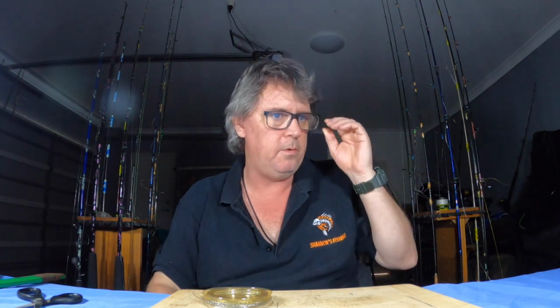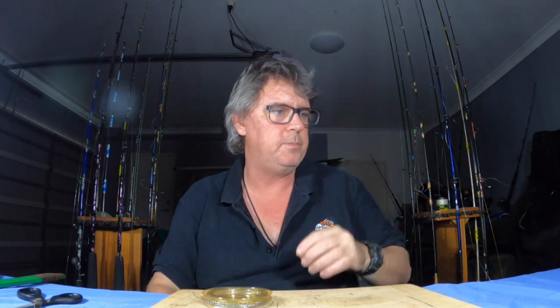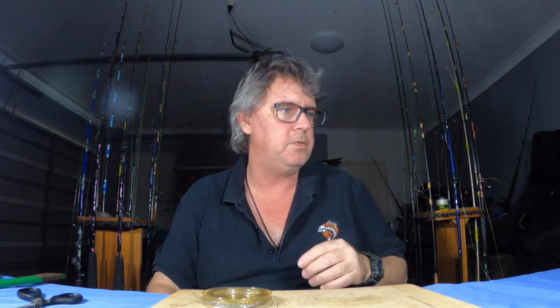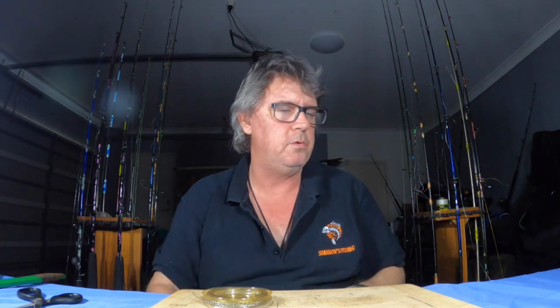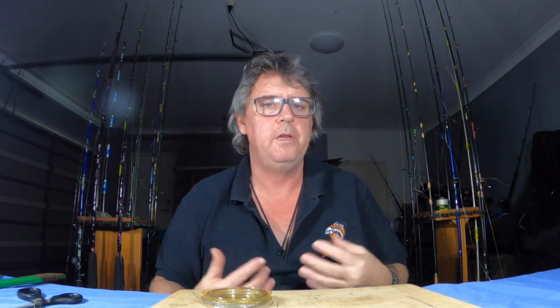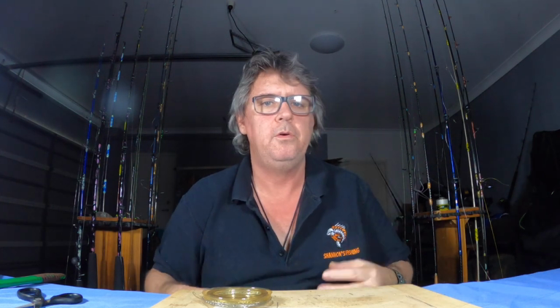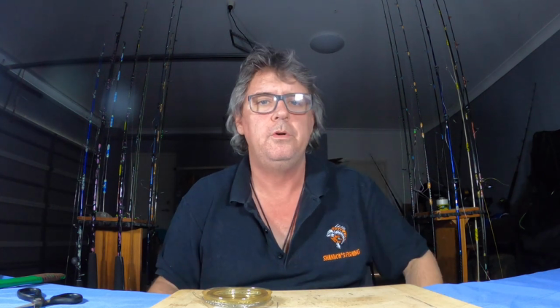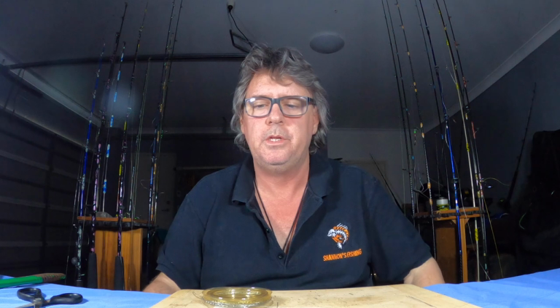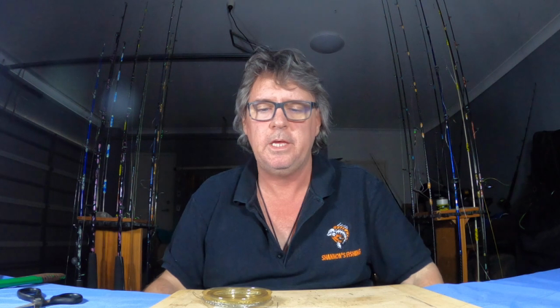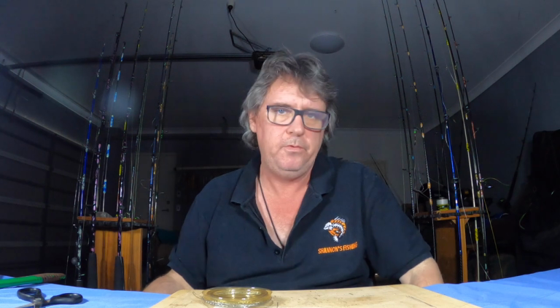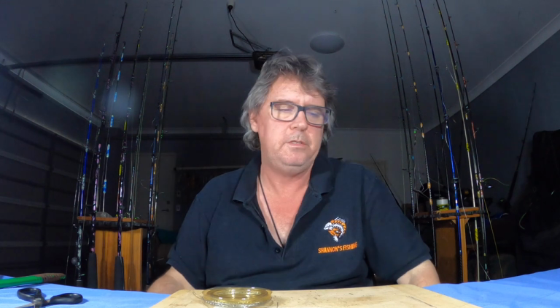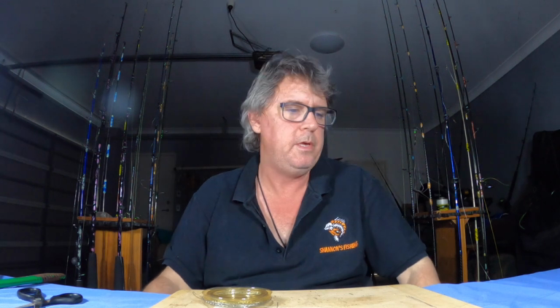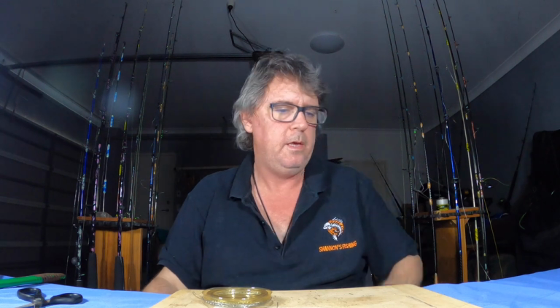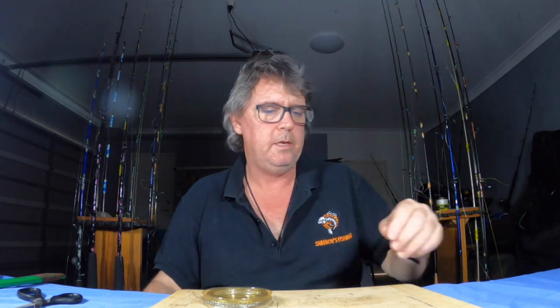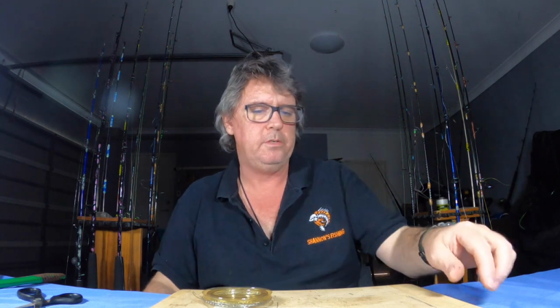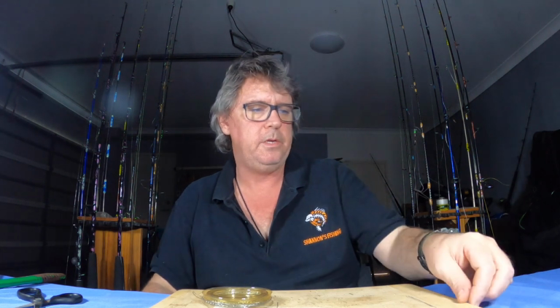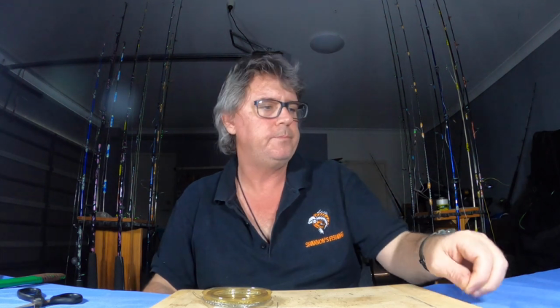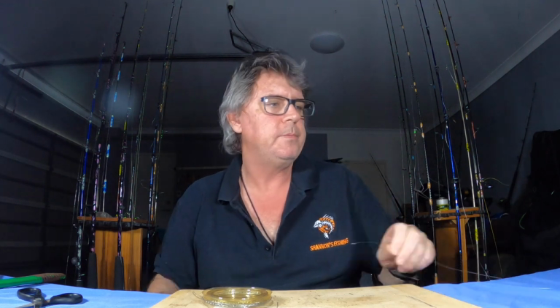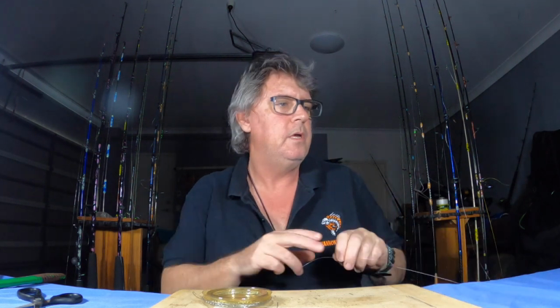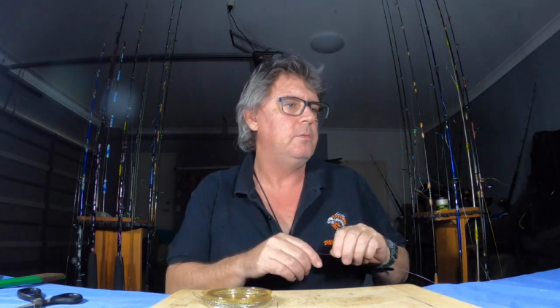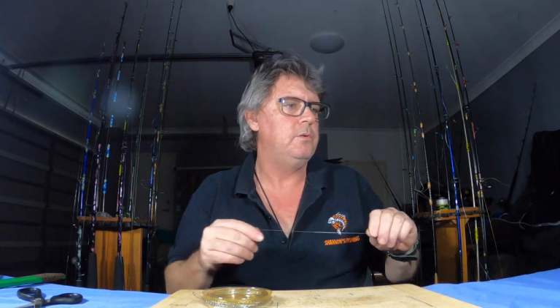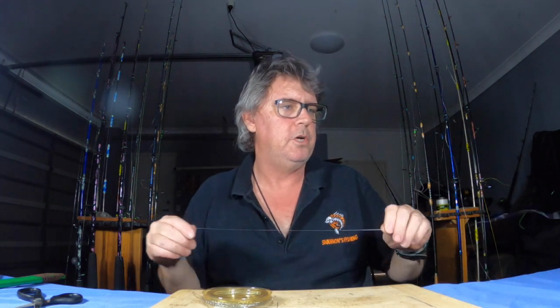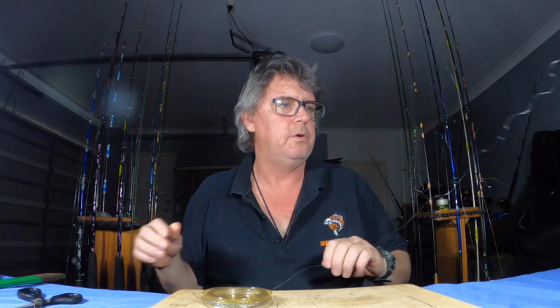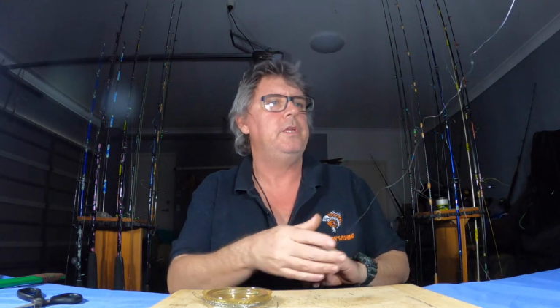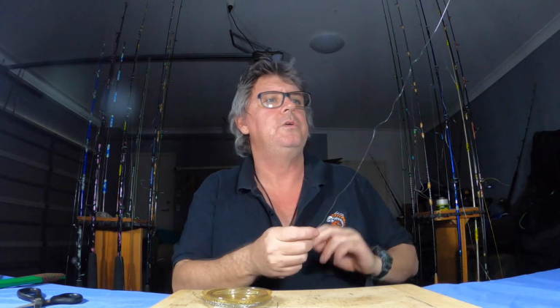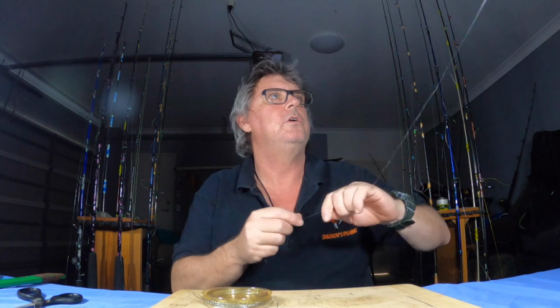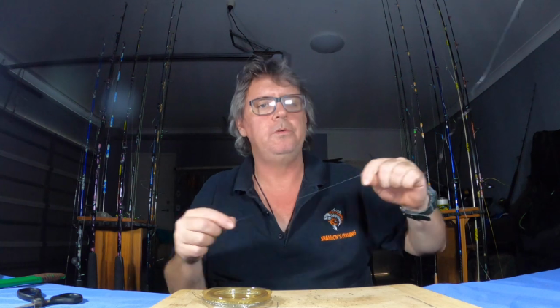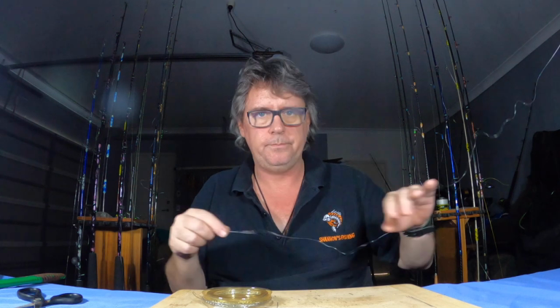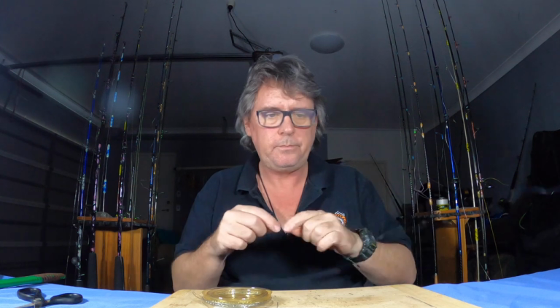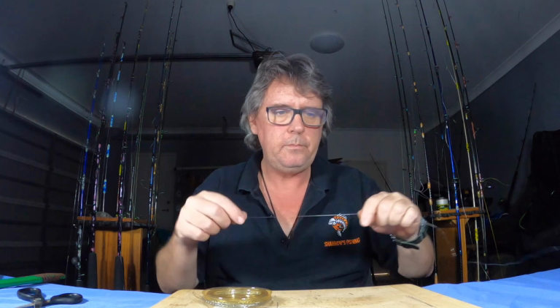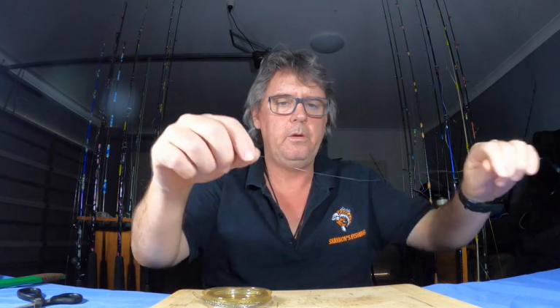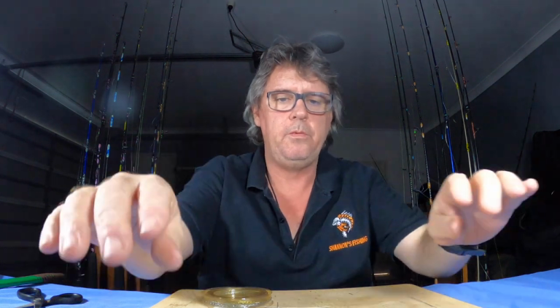When the spotties are on, you want to get a few on board as quickly as you can before they disappear and get a nice feed. So what I'm going to show you is a quick and easy rig that I do.